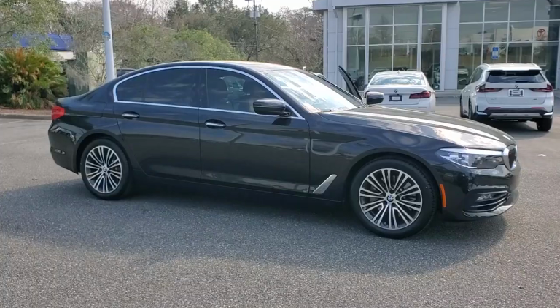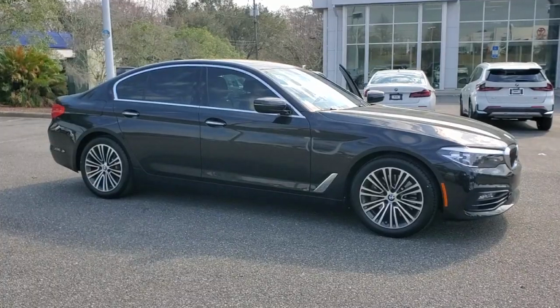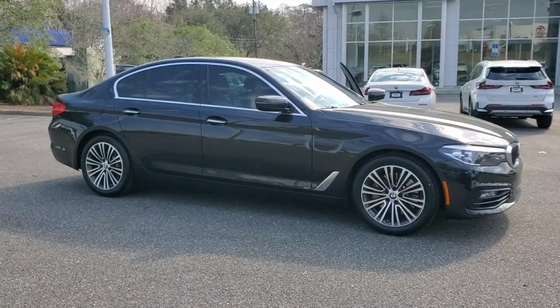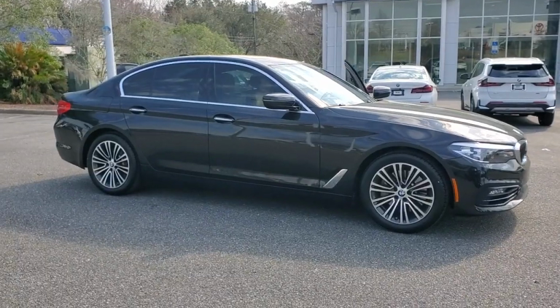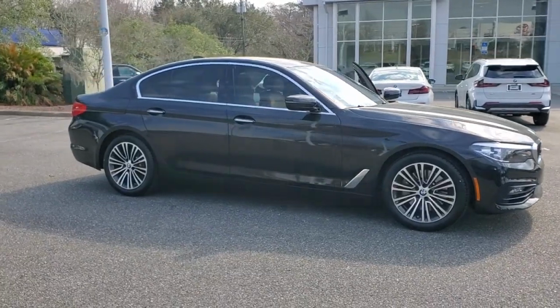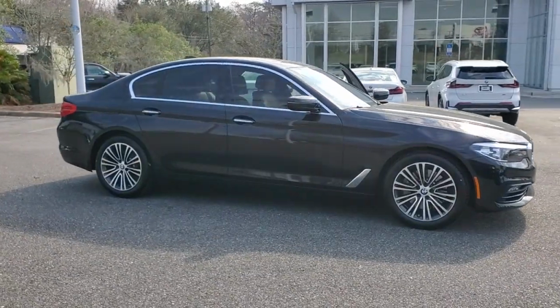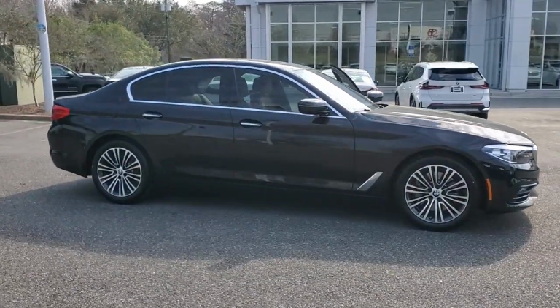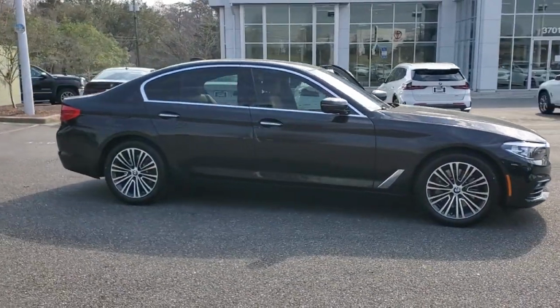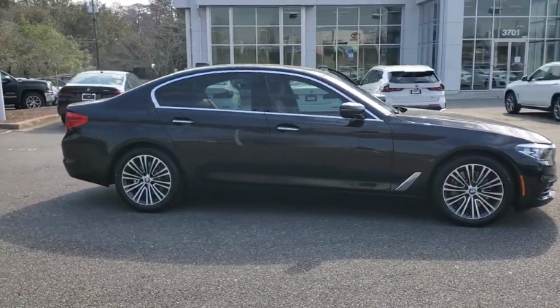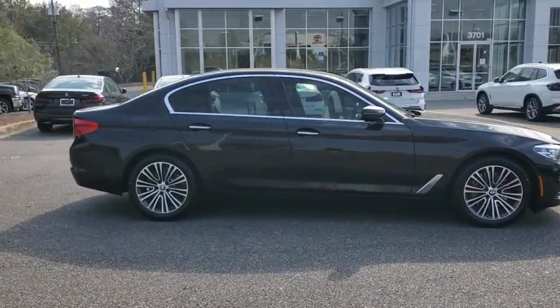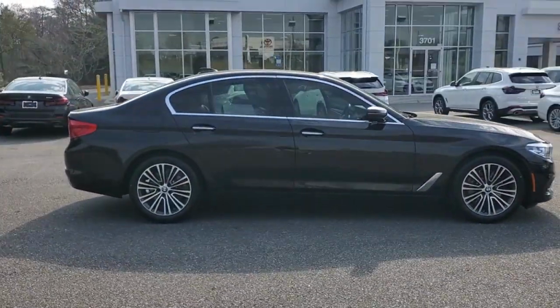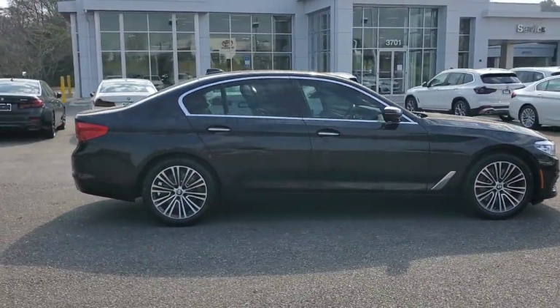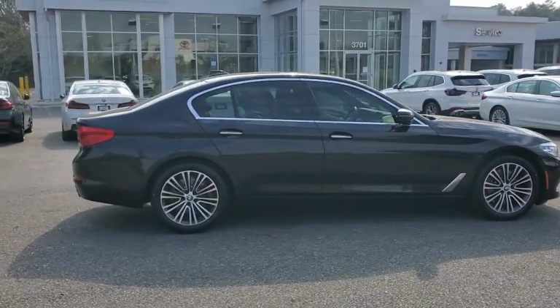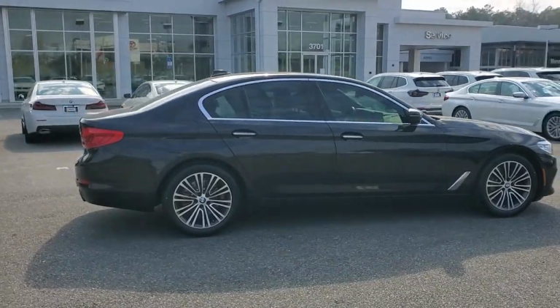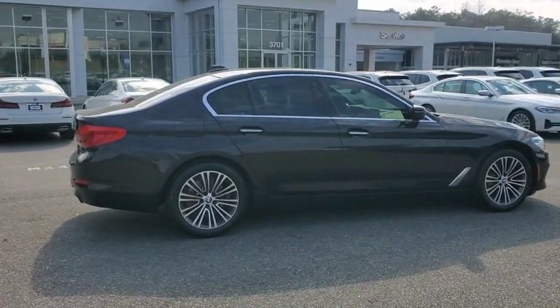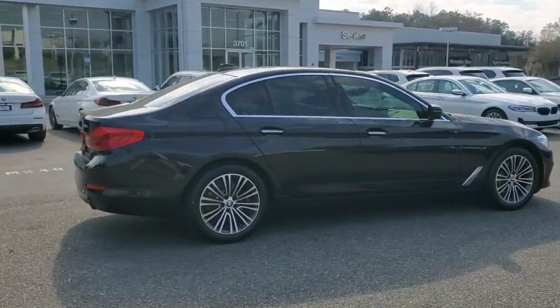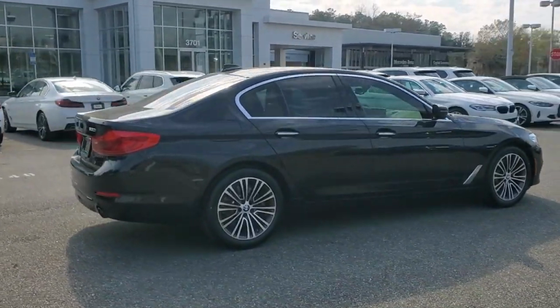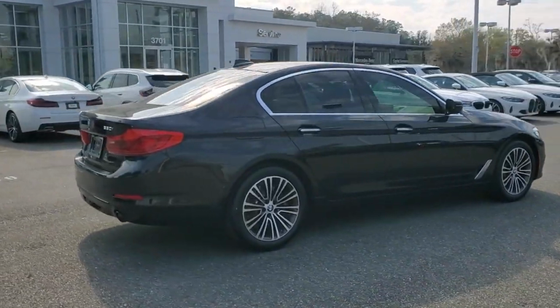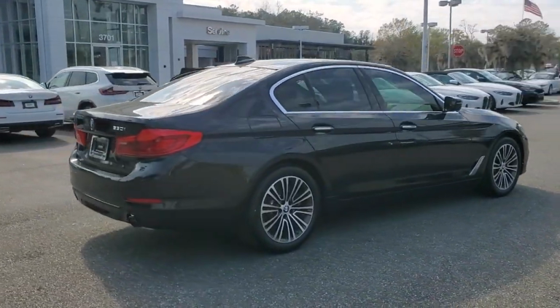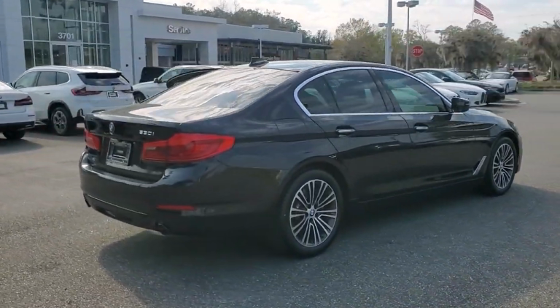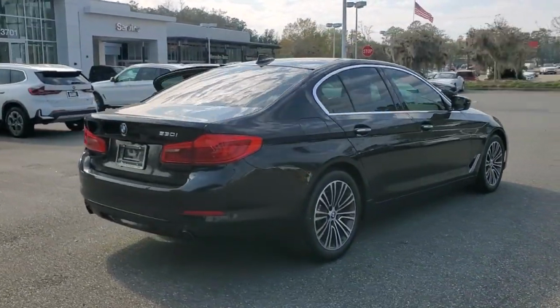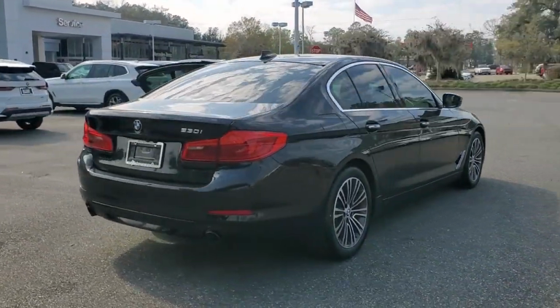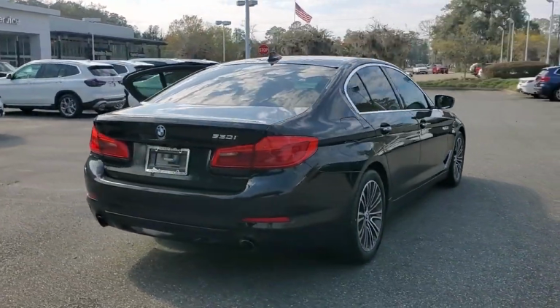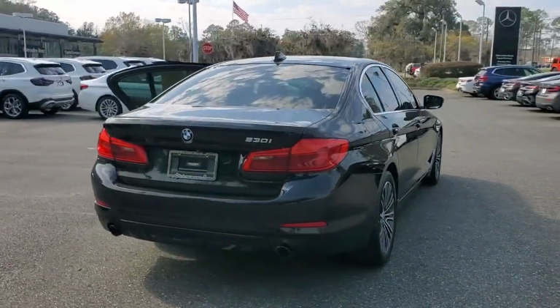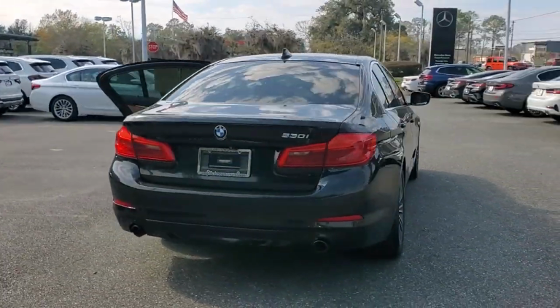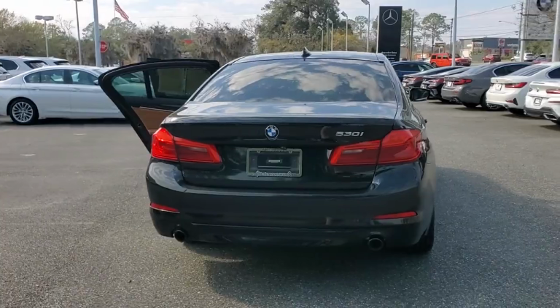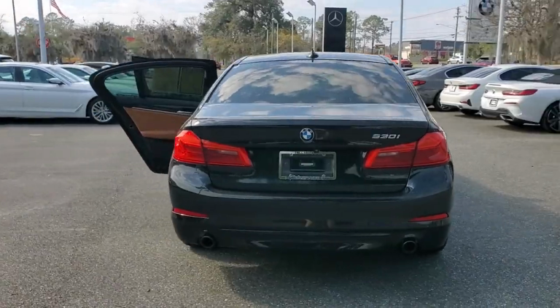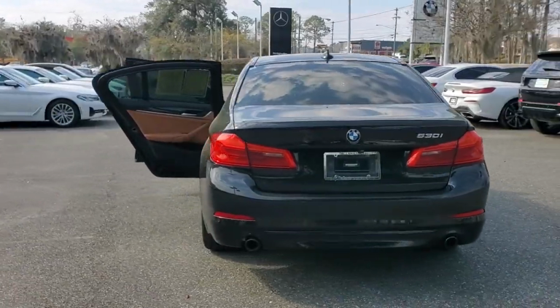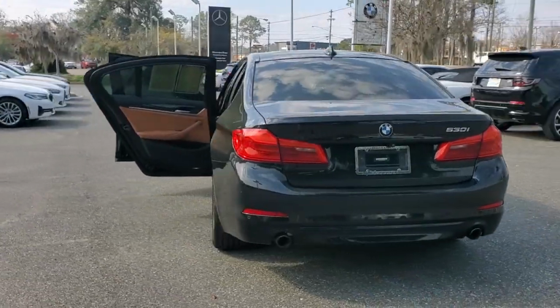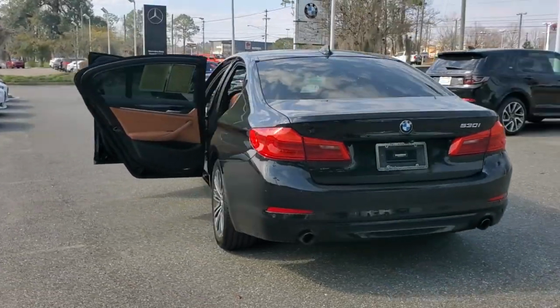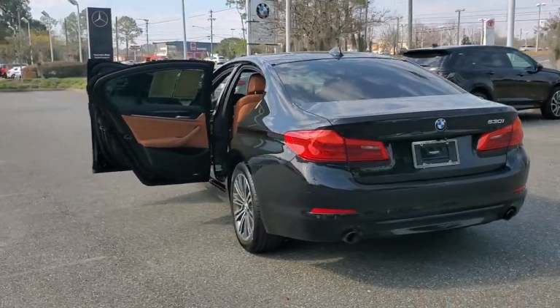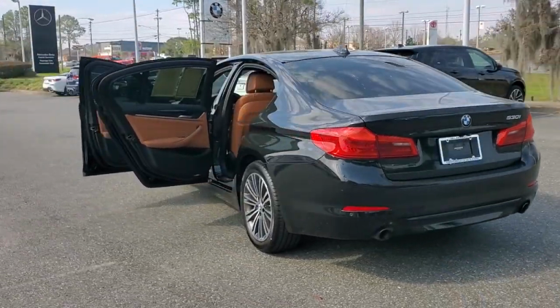Picture yourself in the 2018 BMW 530i. With less than 60,000 miles on the odometer, this vehicle stands out from the rest. See for yourself when you take it out for a test drive.